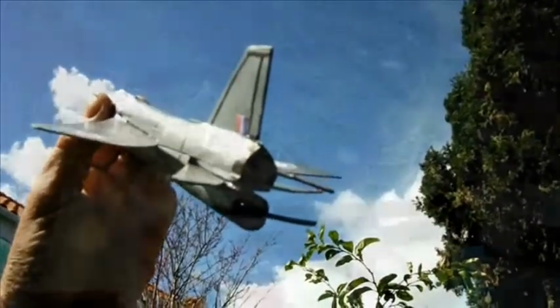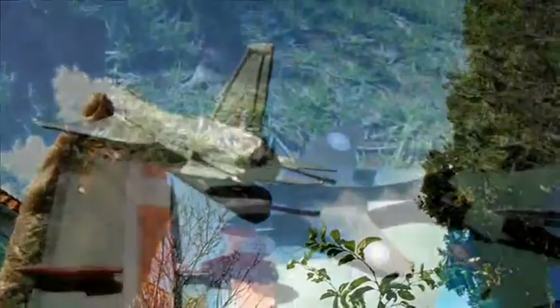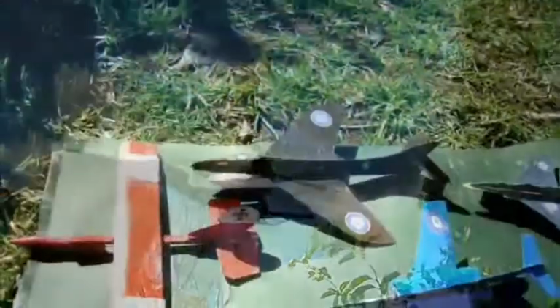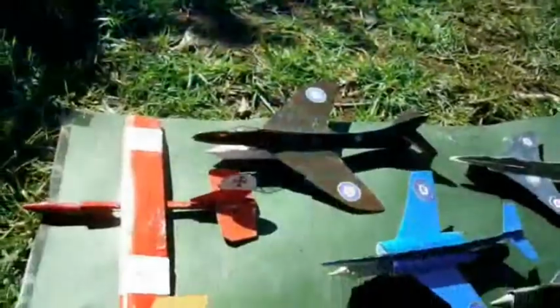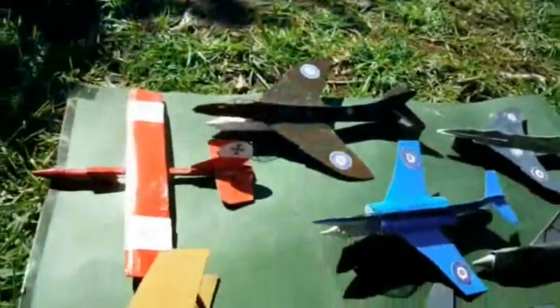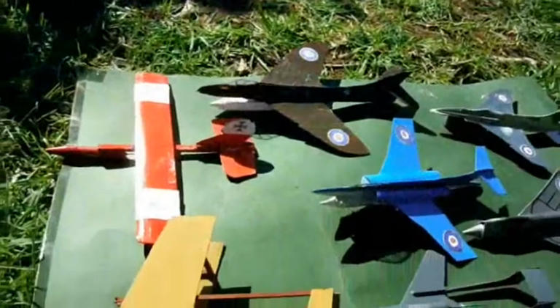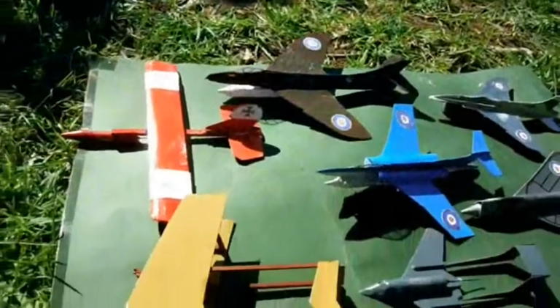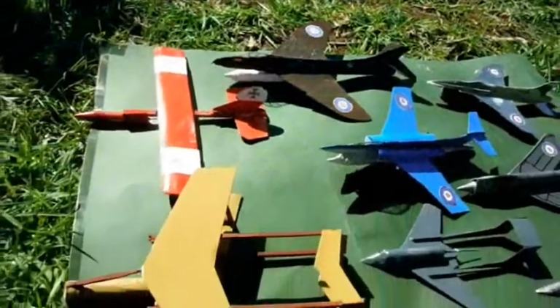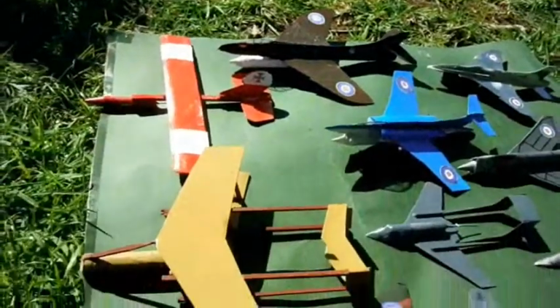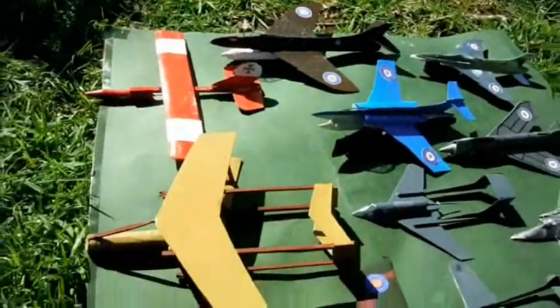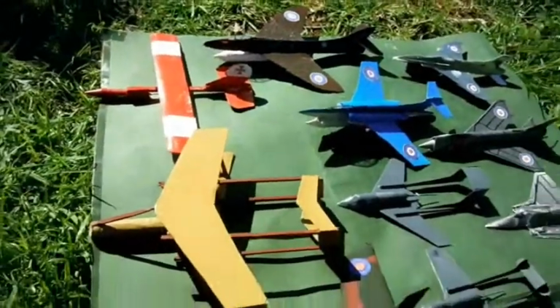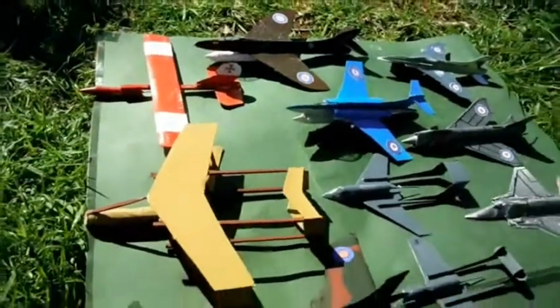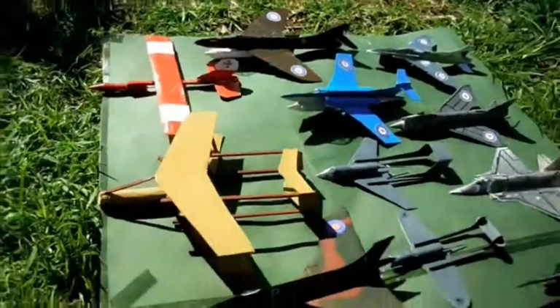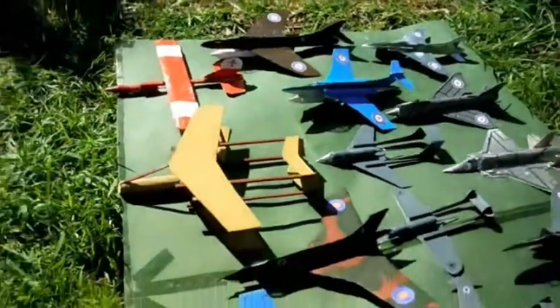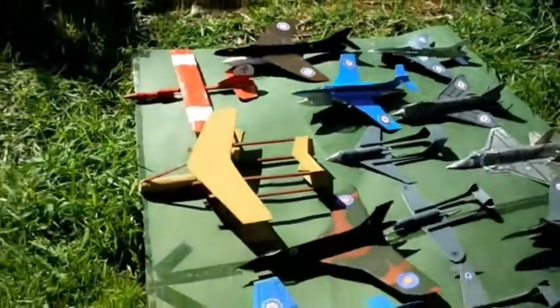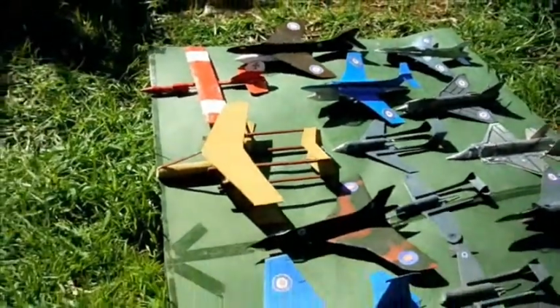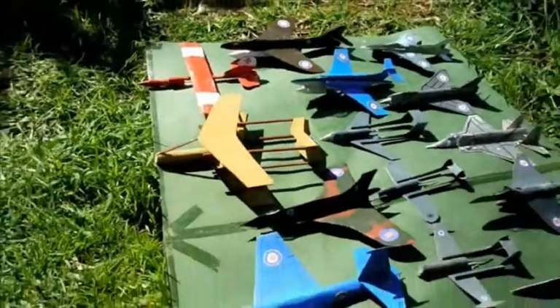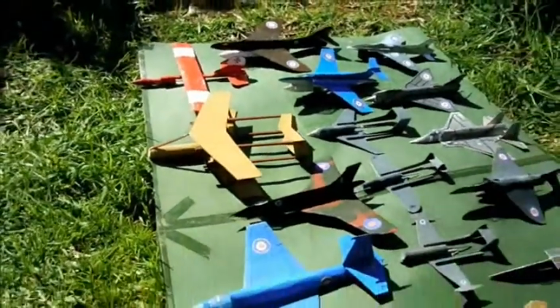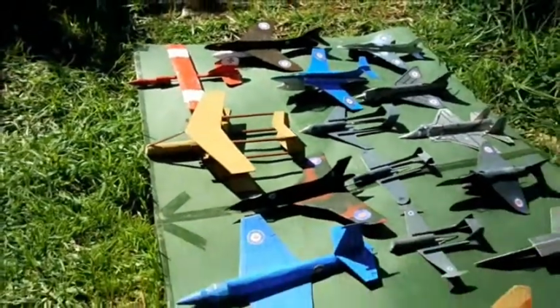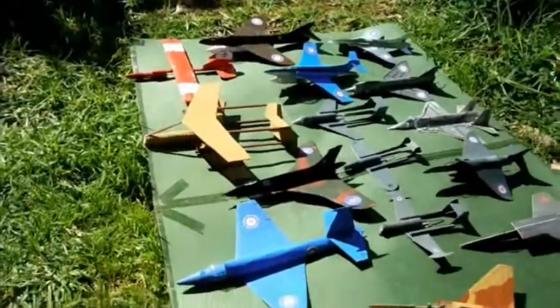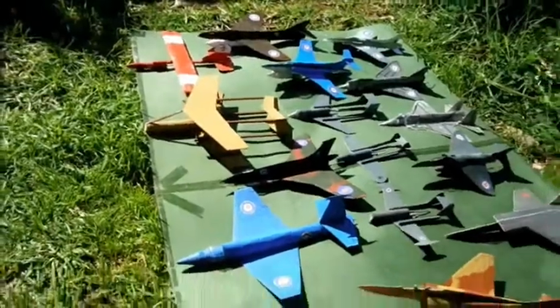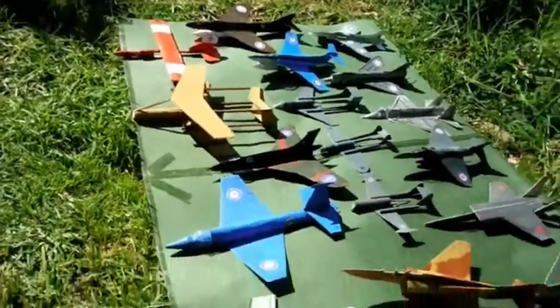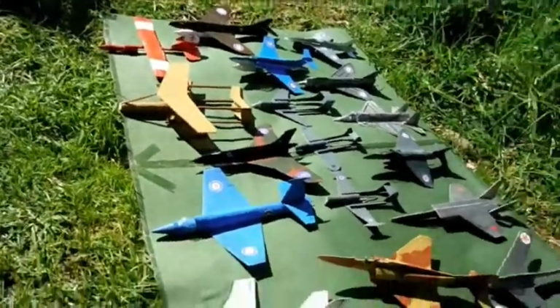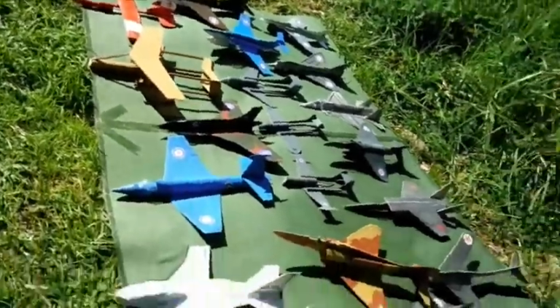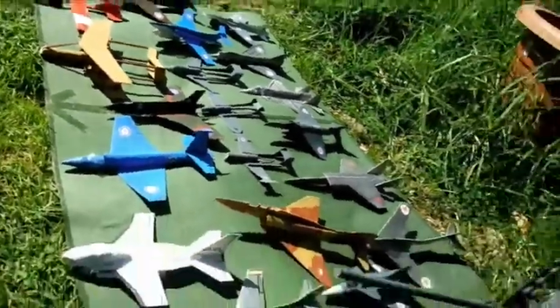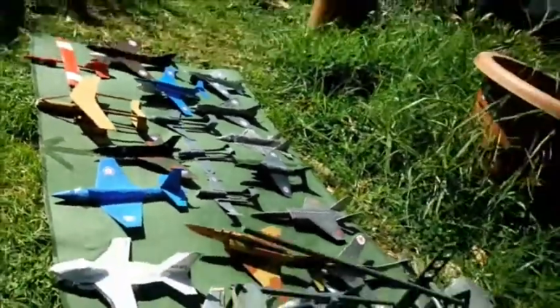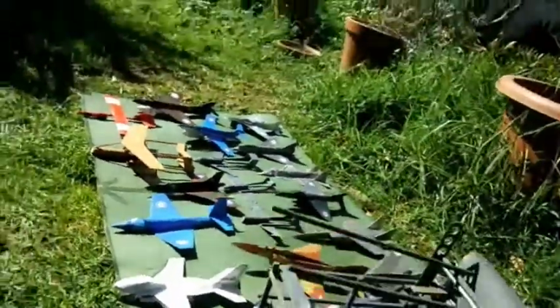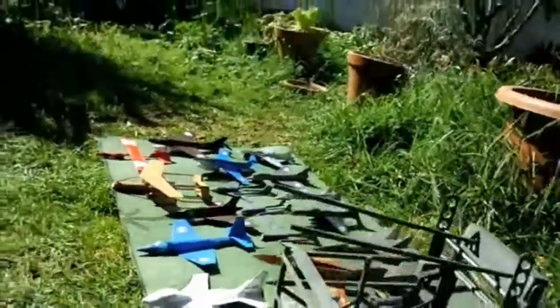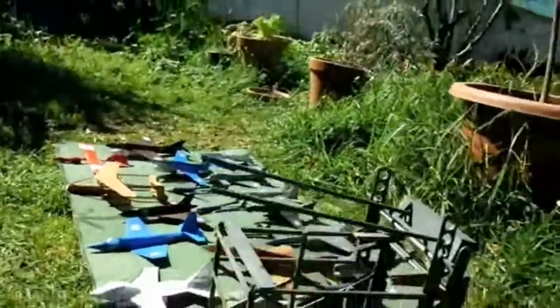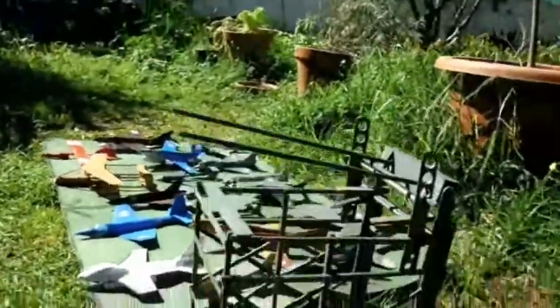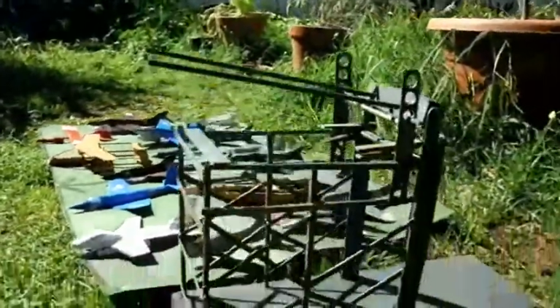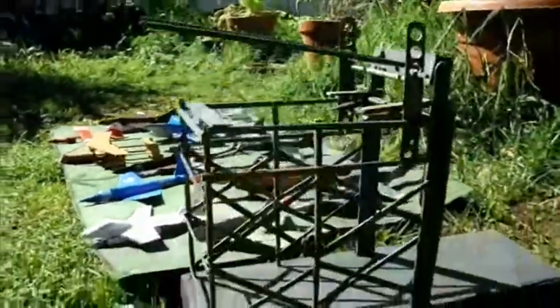Given the potentially dangerous nature of their motors, I don't fancy hand launching any of these homemade creations. So to get round that problem I've built myself a launch gantry.